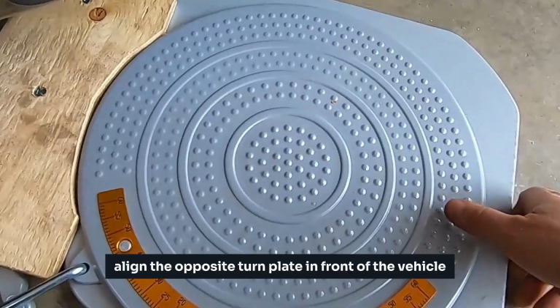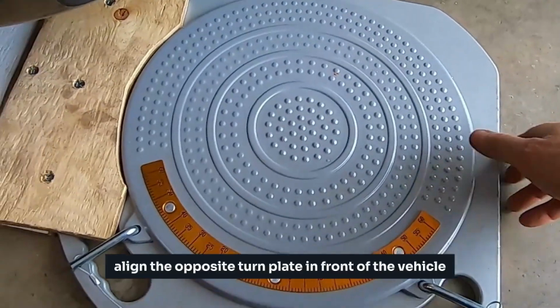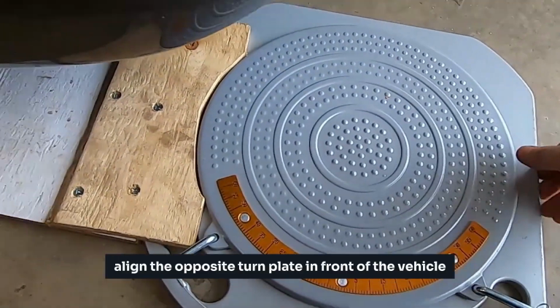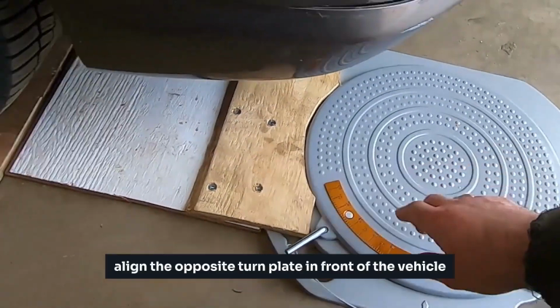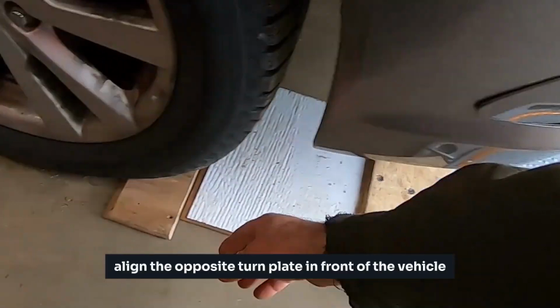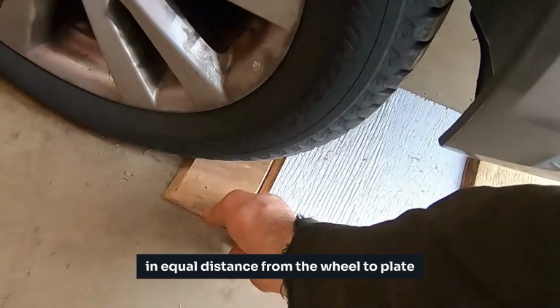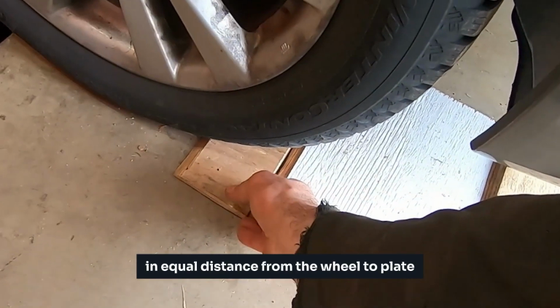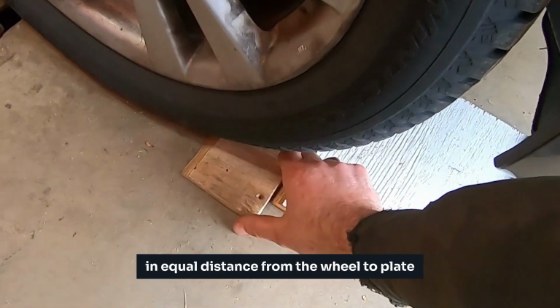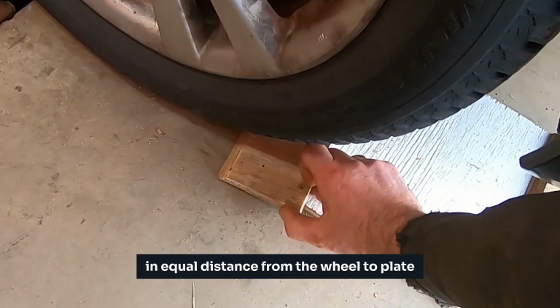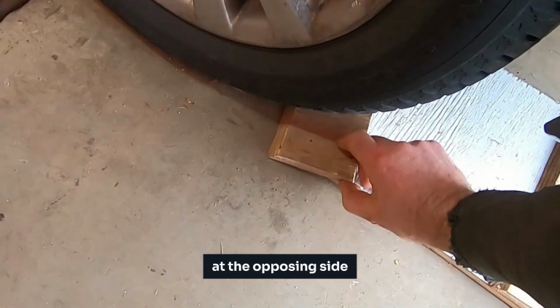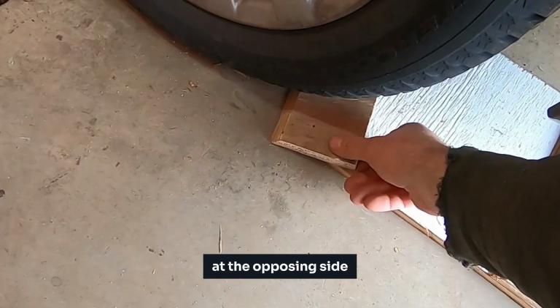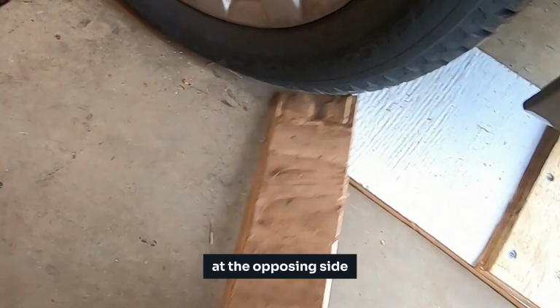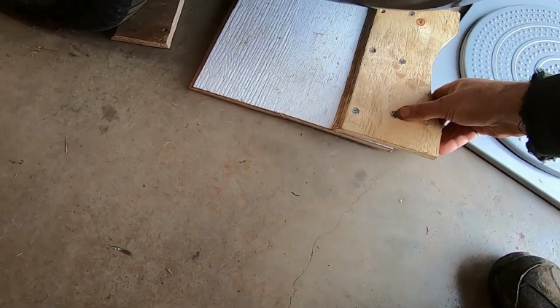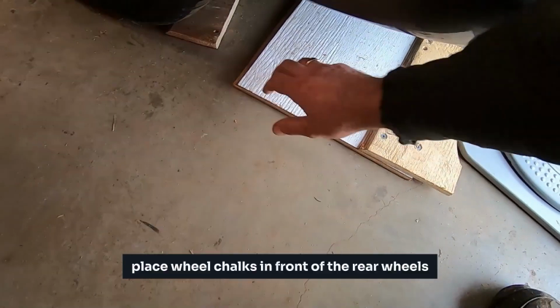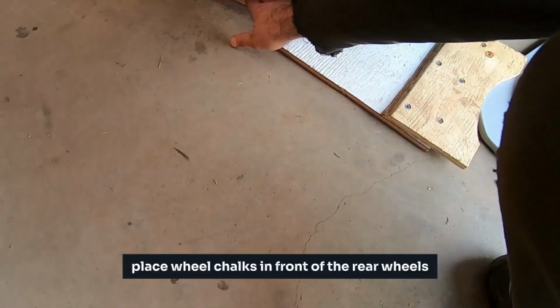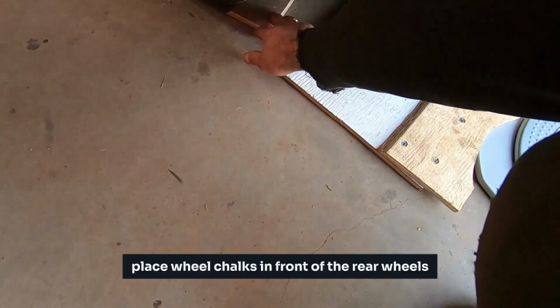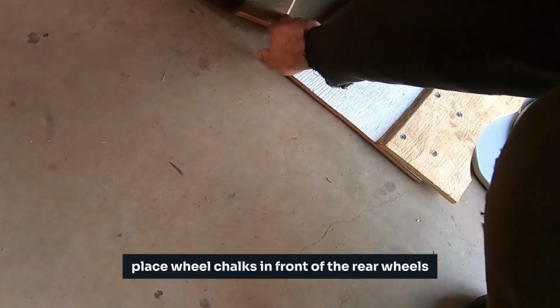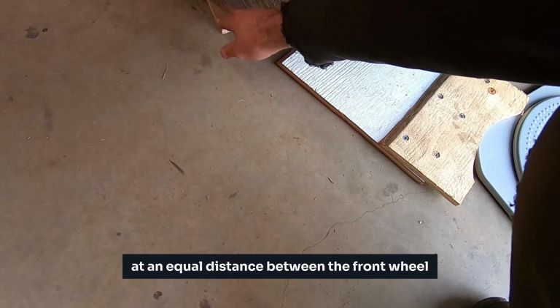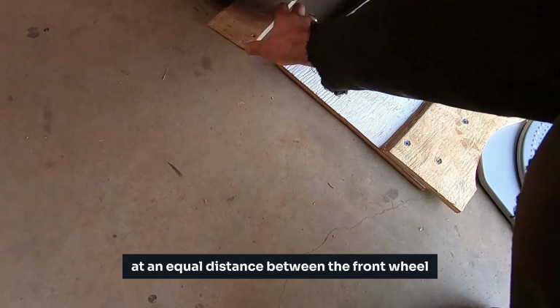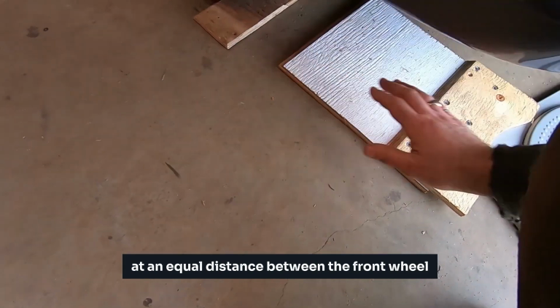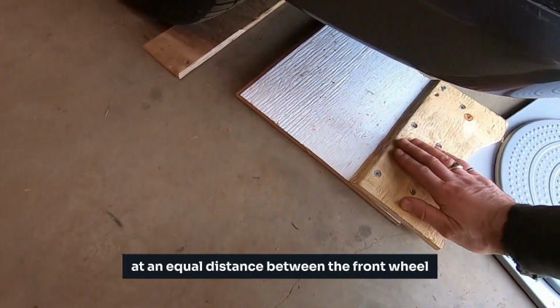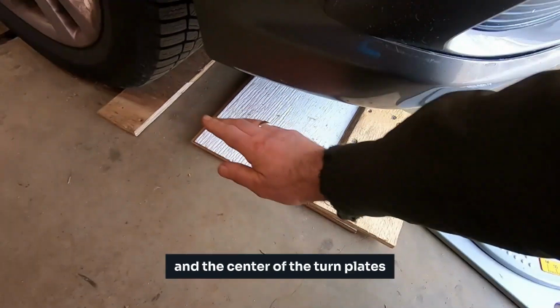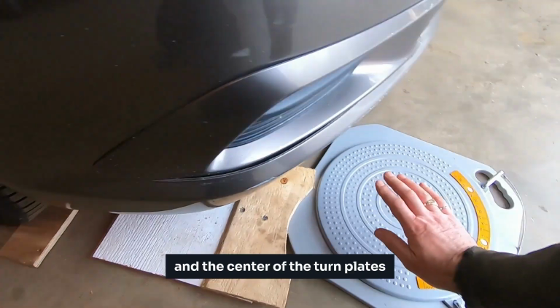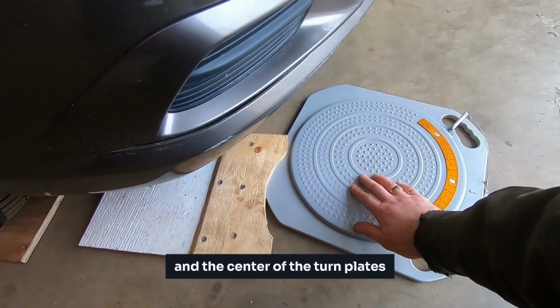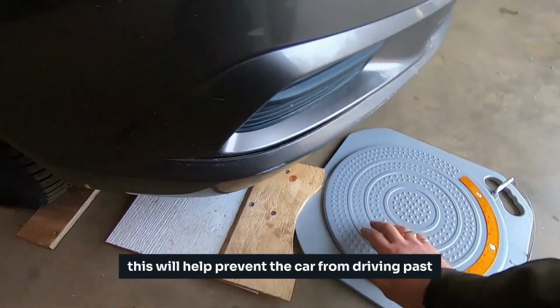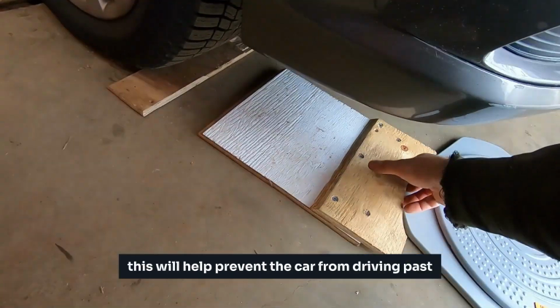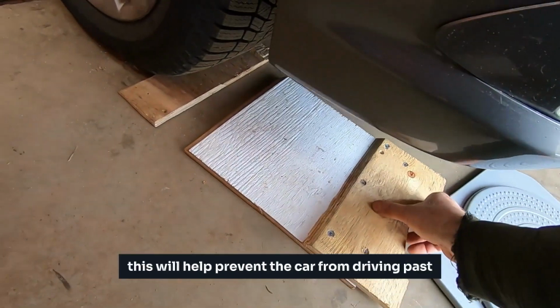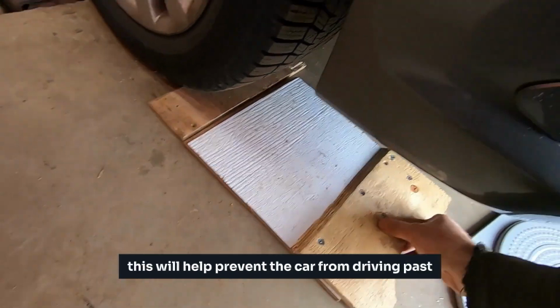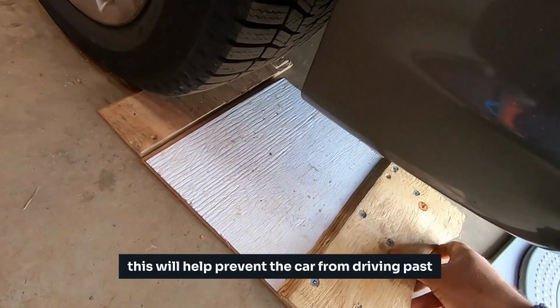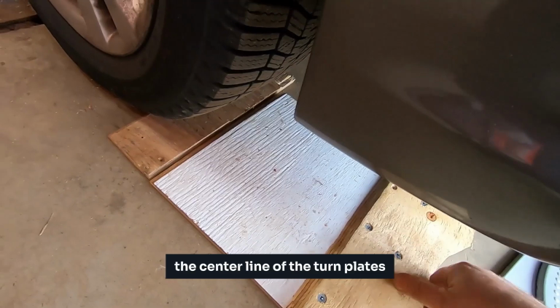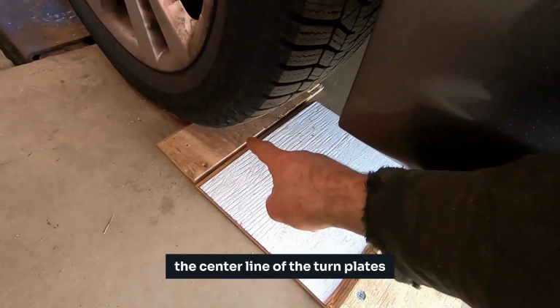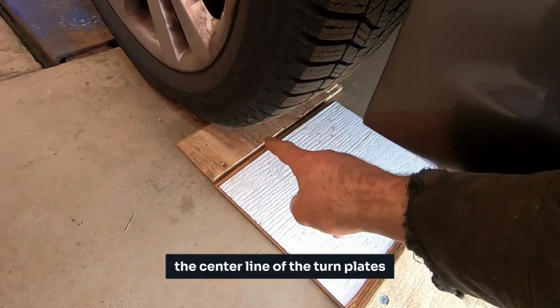Align the opposite turn plate in front of the vehicle at an equal distance from the wheel to plate at the opposing side. Place wheel chocks in front of the rear wheels at an equal distance between the front wheel and the center of the turn plates. This will help prevent the car from driving past the center line of the turn plates.